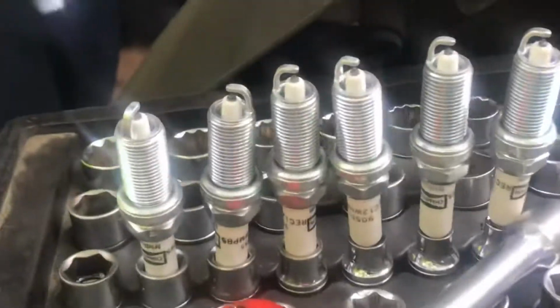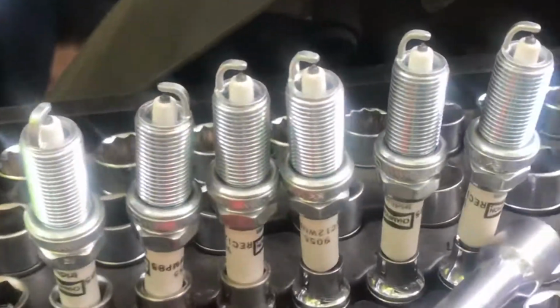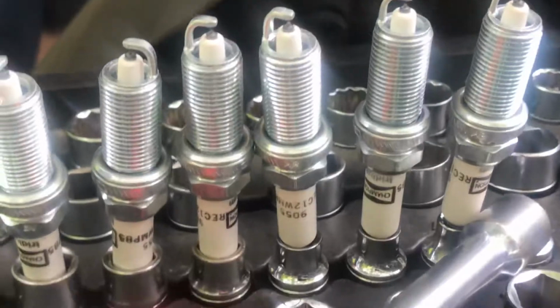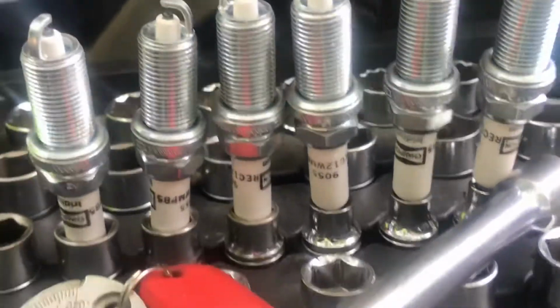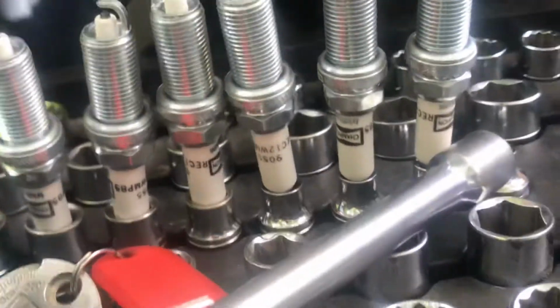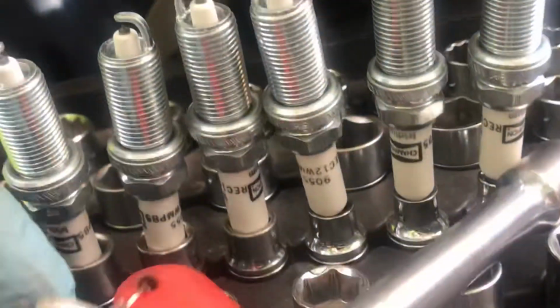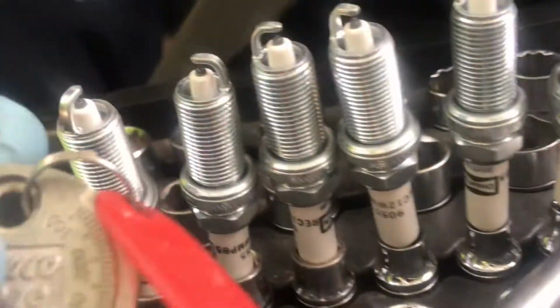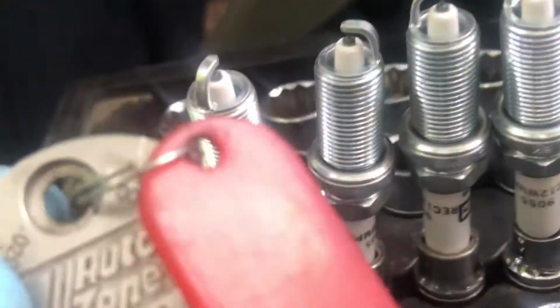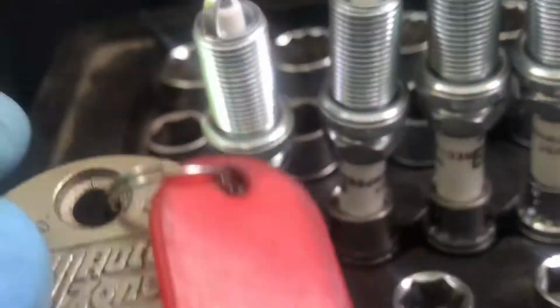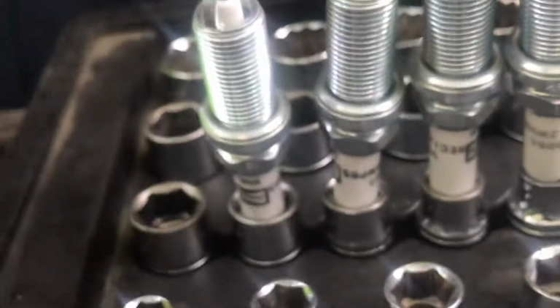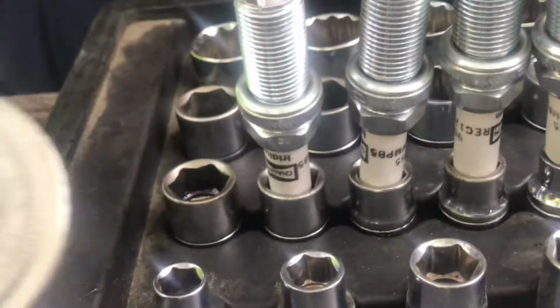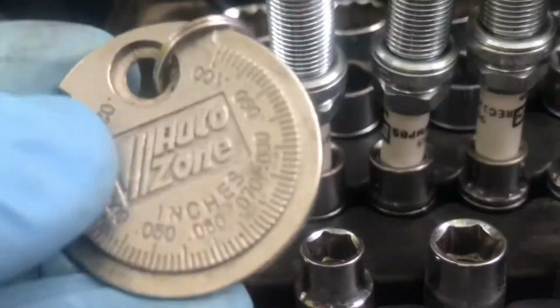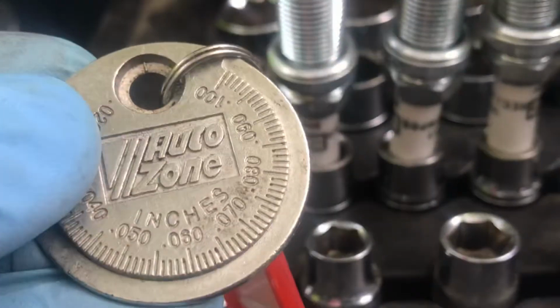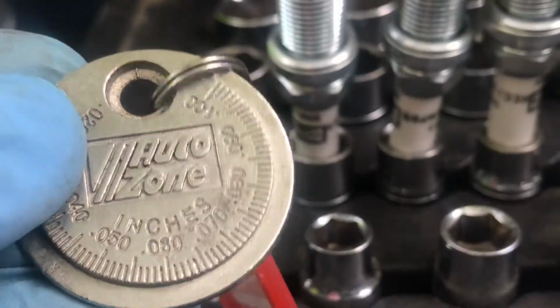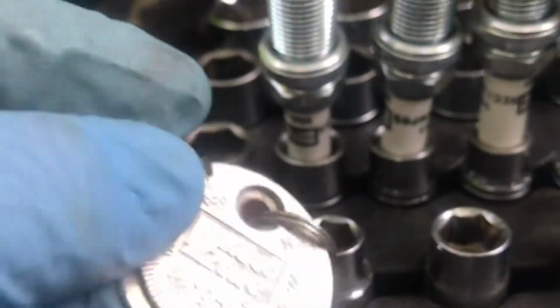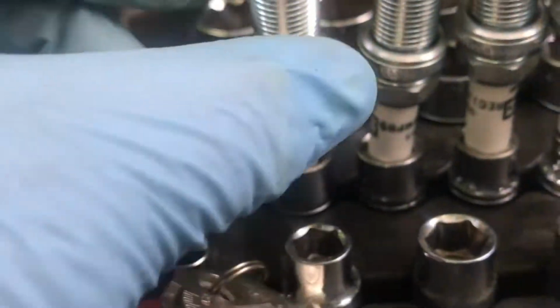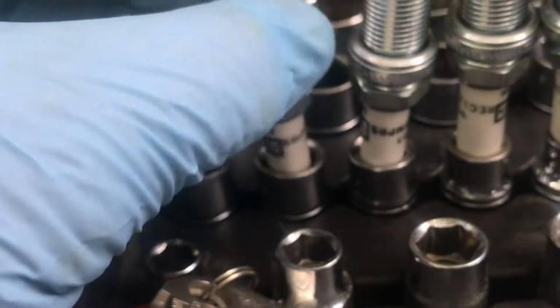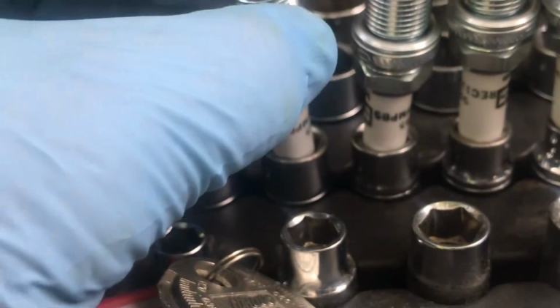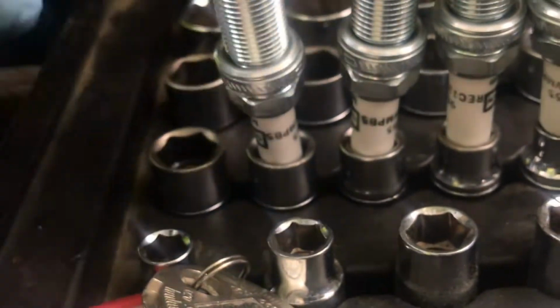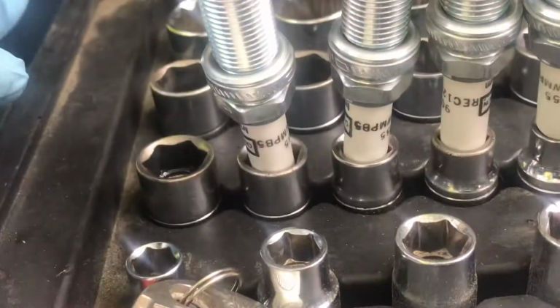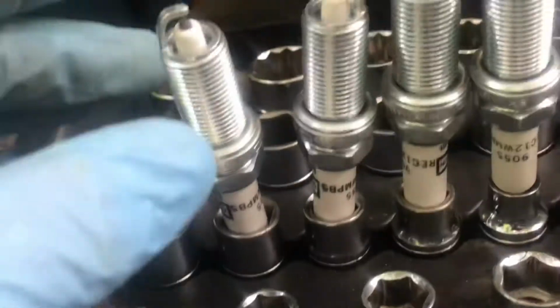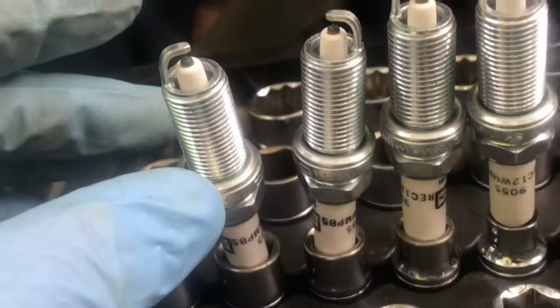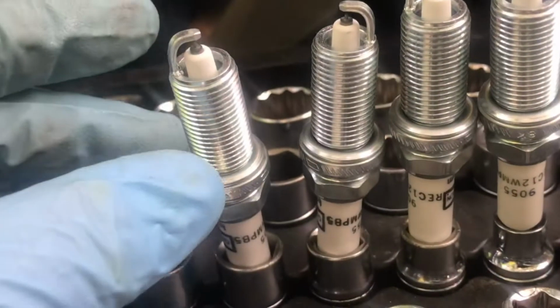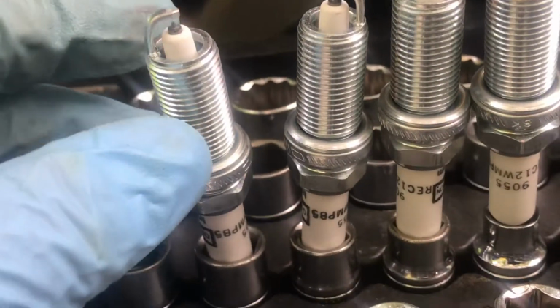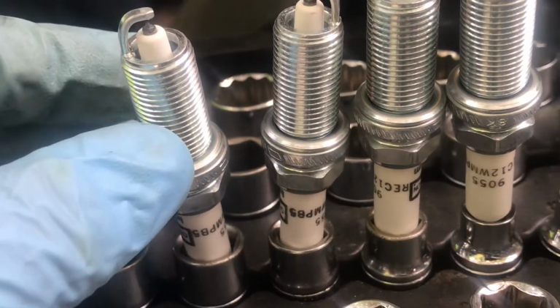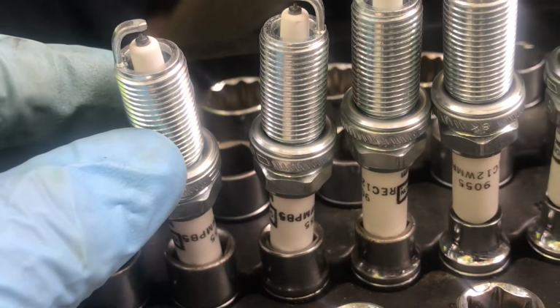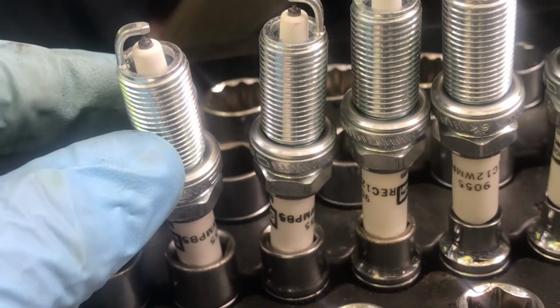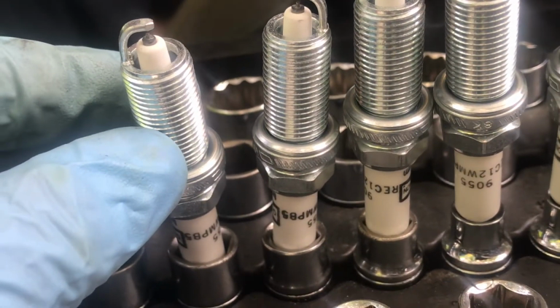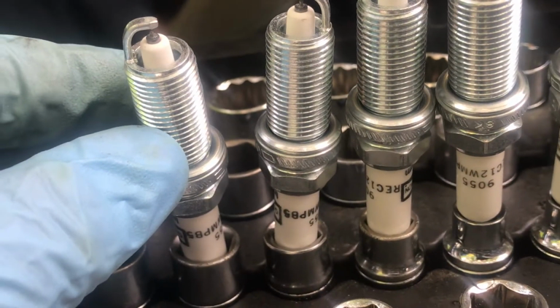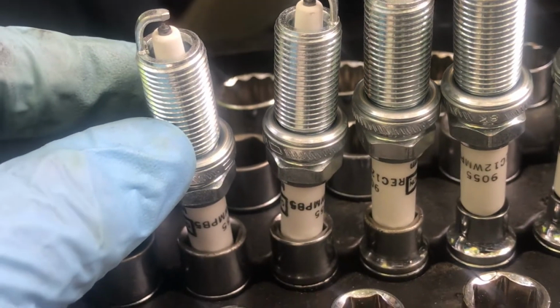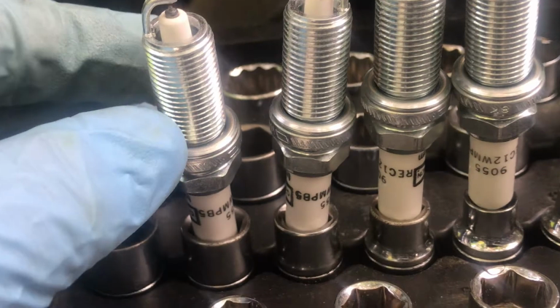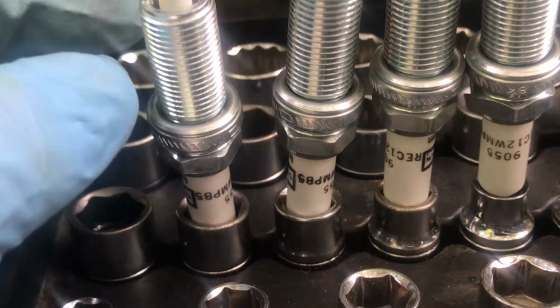Make sure you have the right gap and make sure you use a gapper. Make sure you have the 0.44 — every engine is different, mine actually is a 0.44 for this engine.